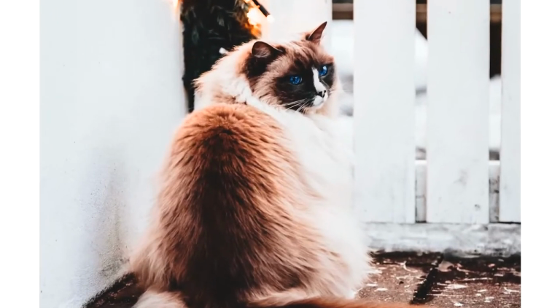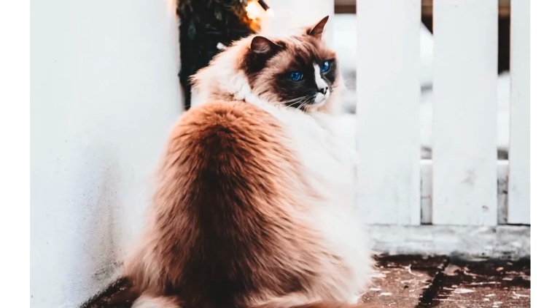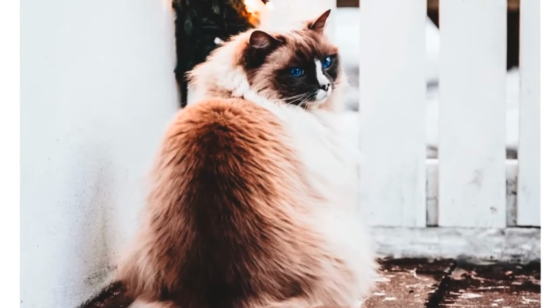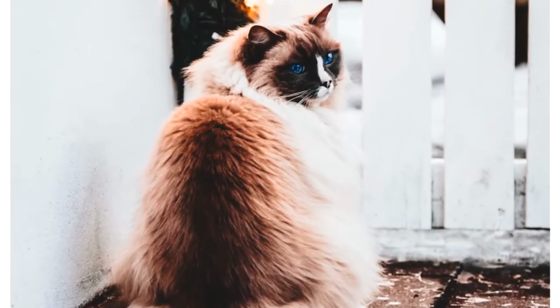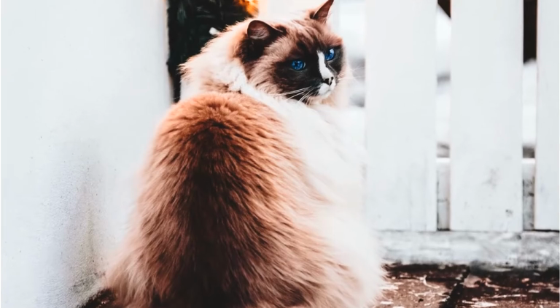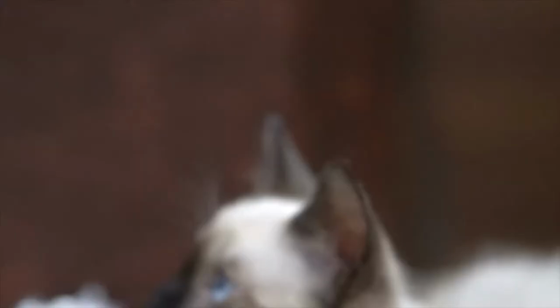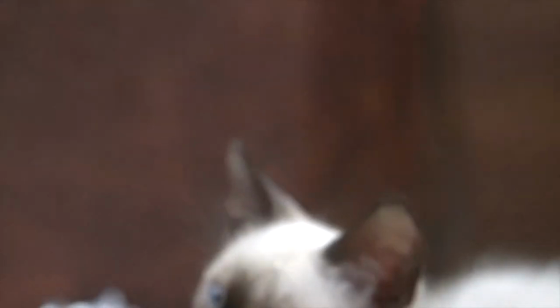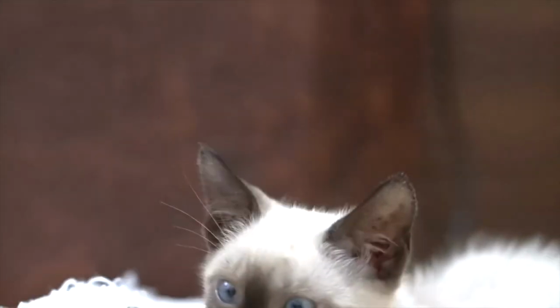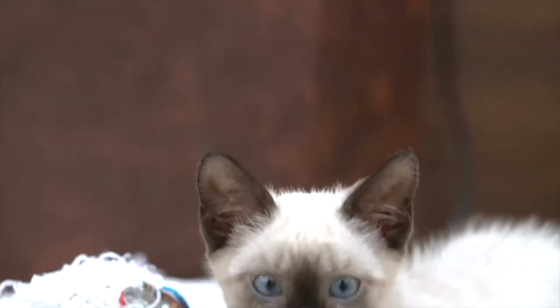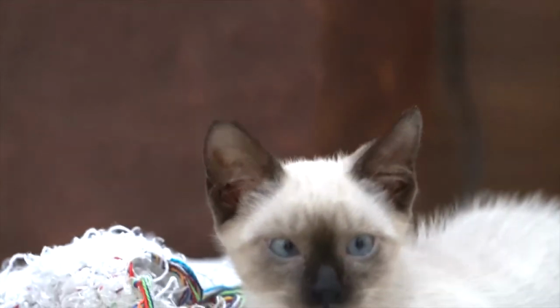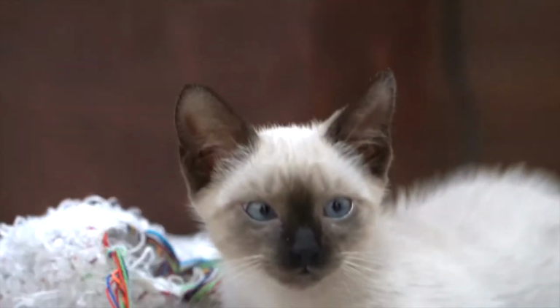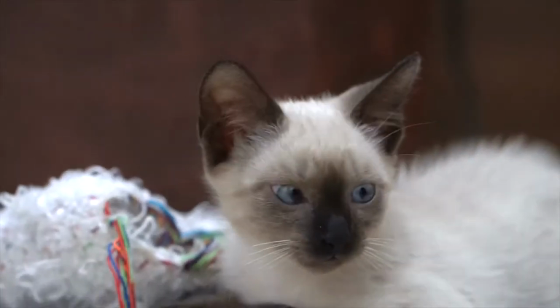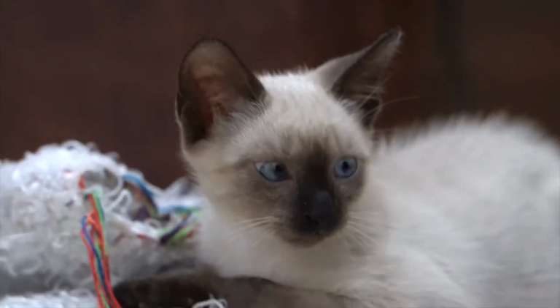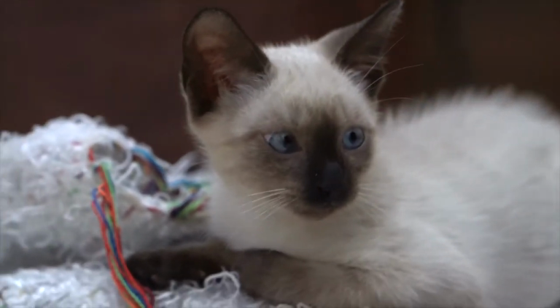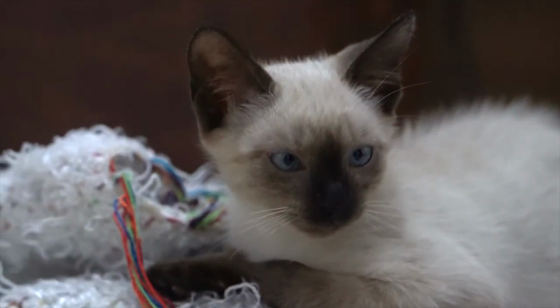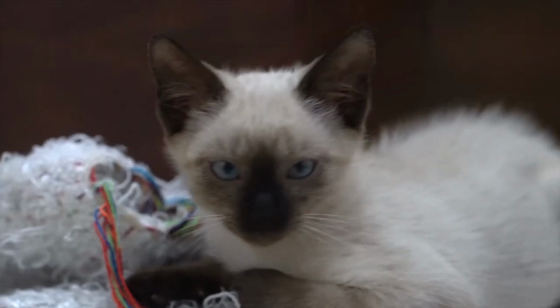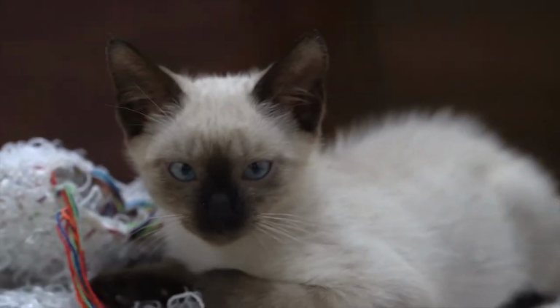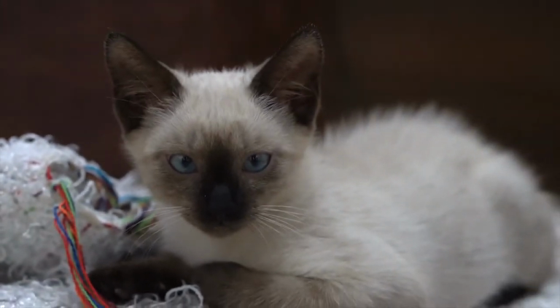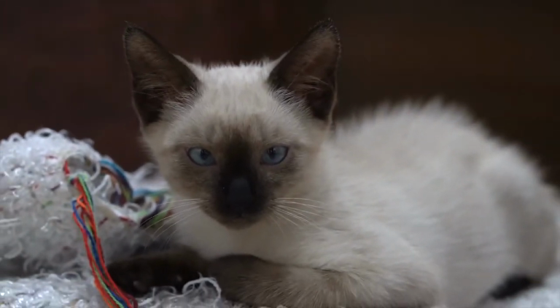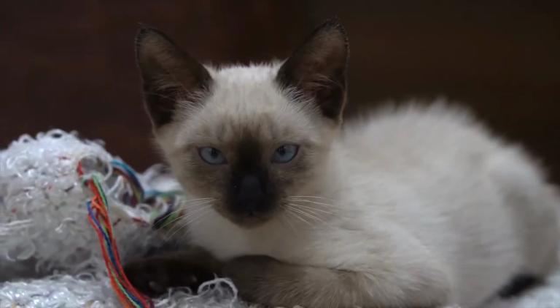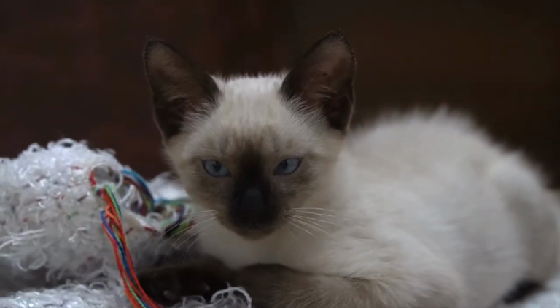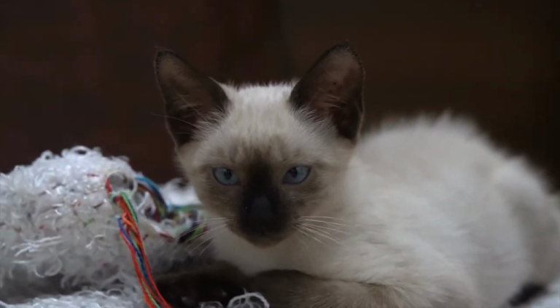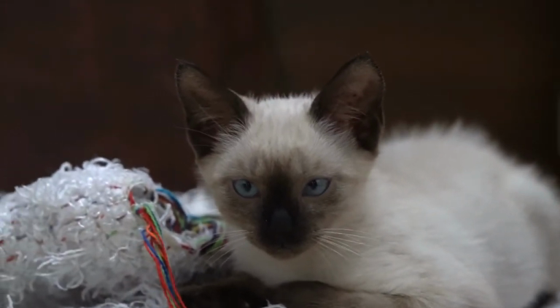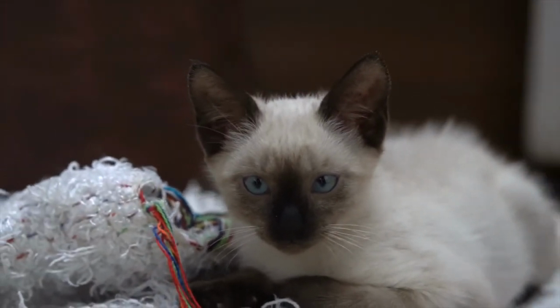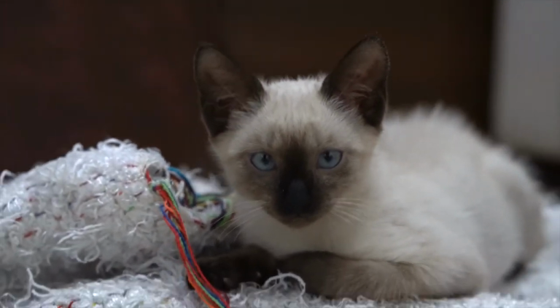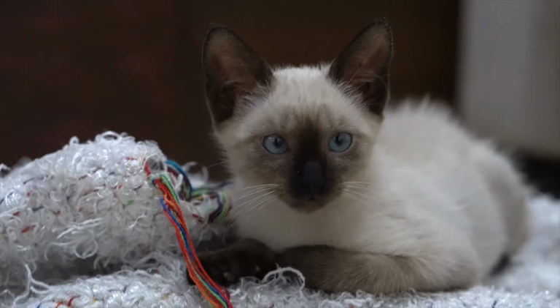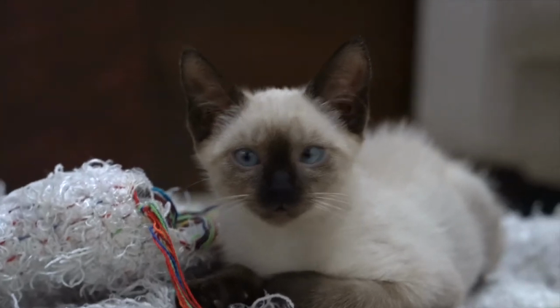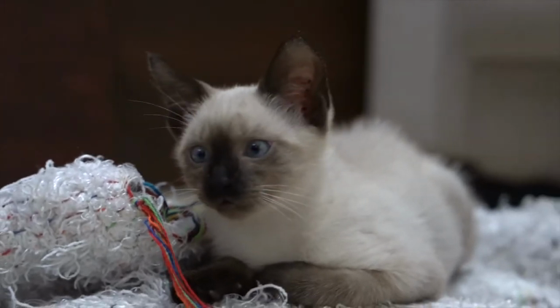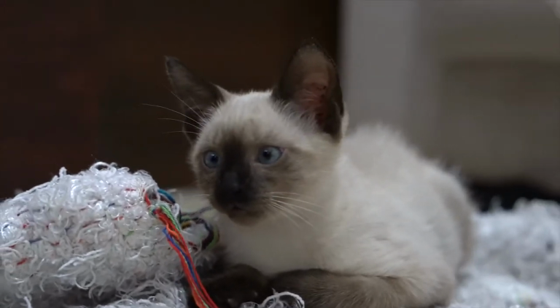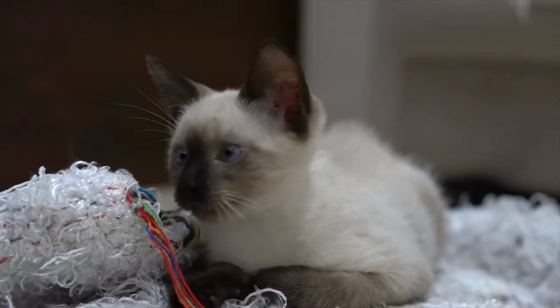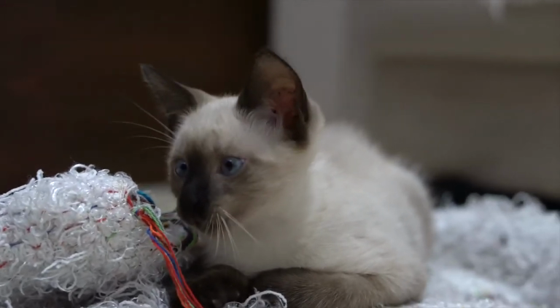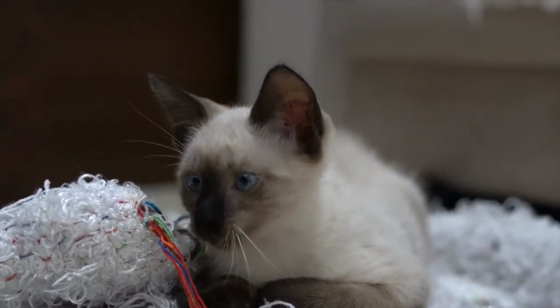They usually have very few health problems, but should be checked regularly for possible heart disease, living between 15 and 25 years. Ragdolls have one of the lowest survival rates at birth among domestic cats — 40% of all Ragdolls are the product of inbreeding.